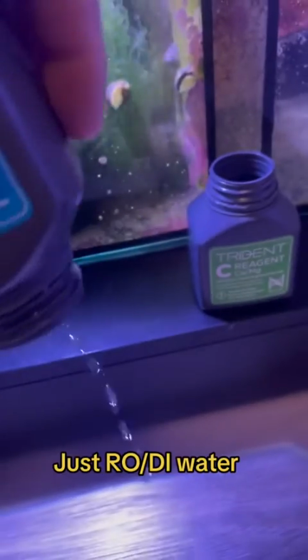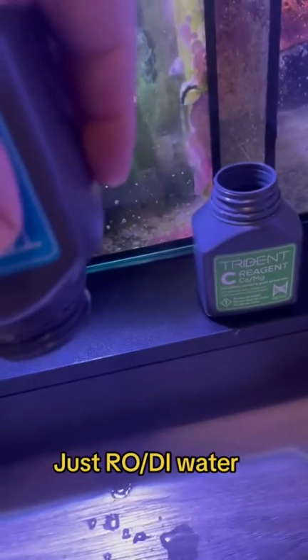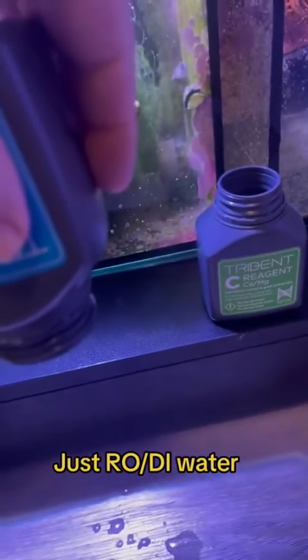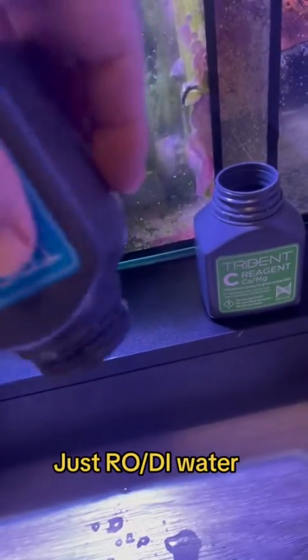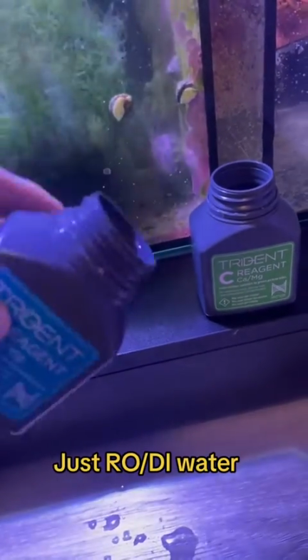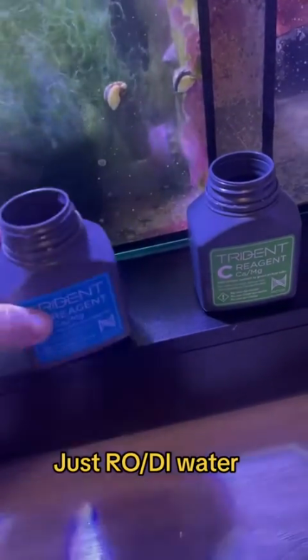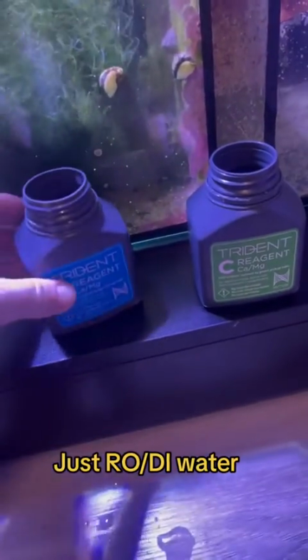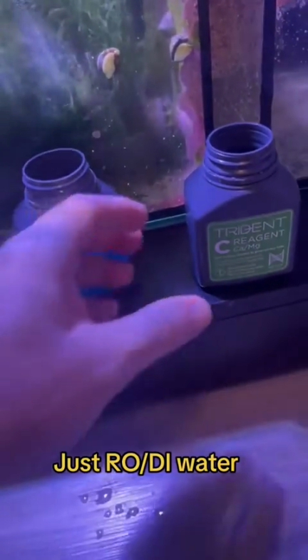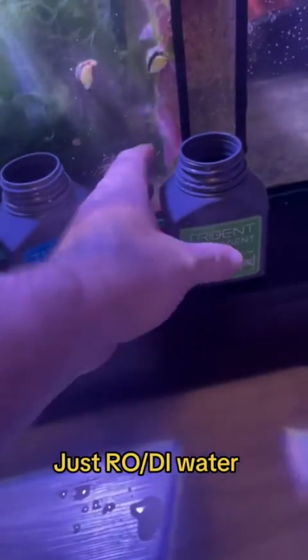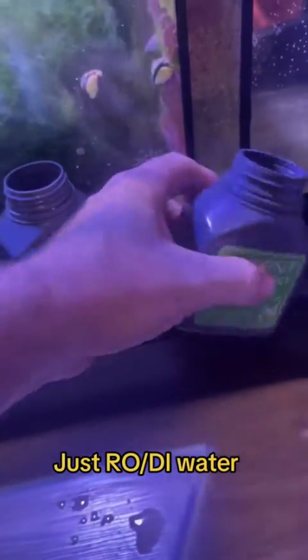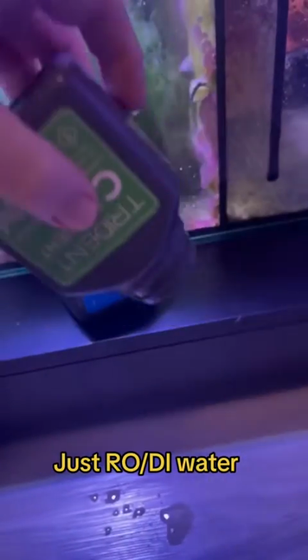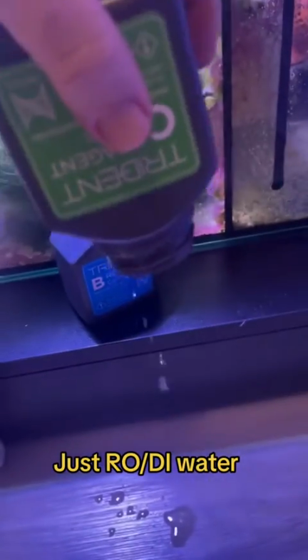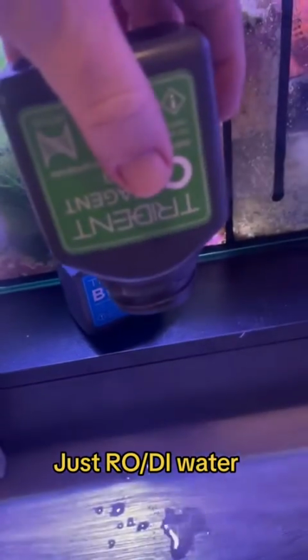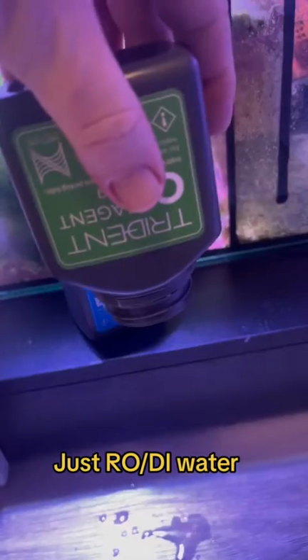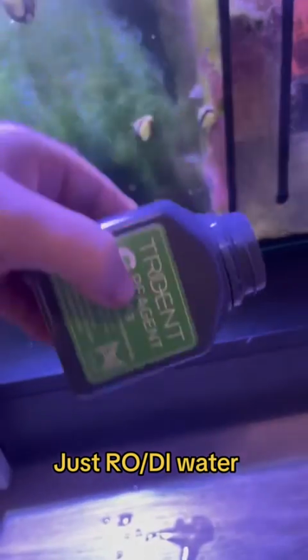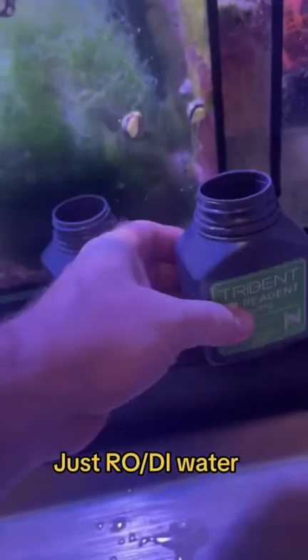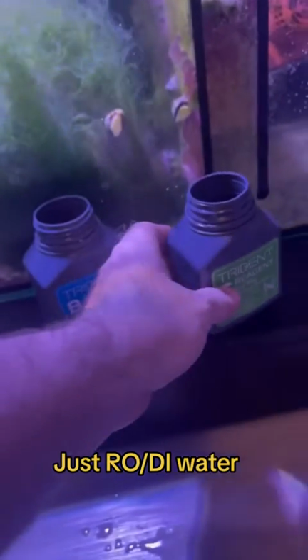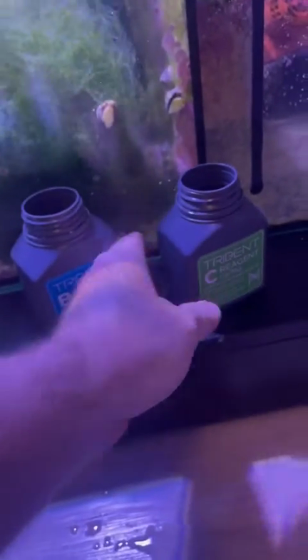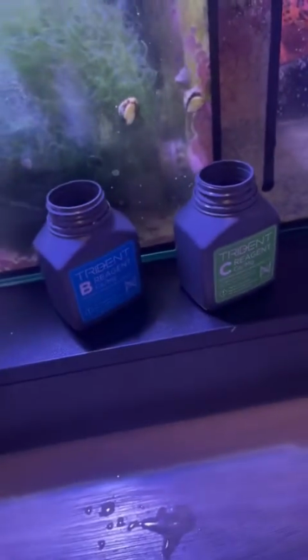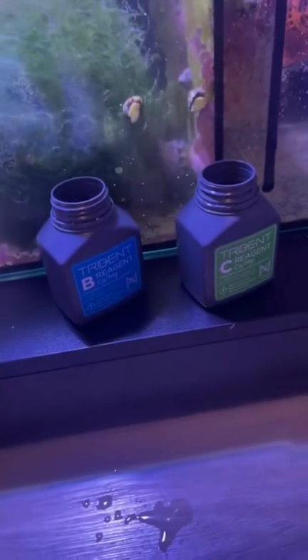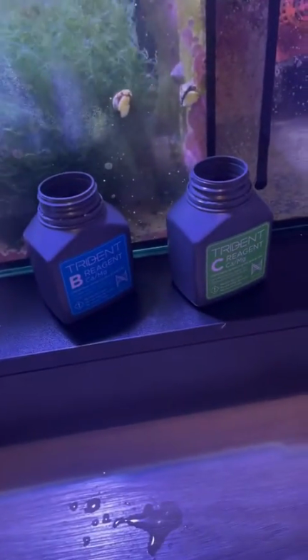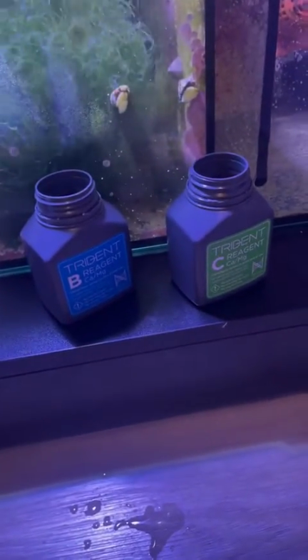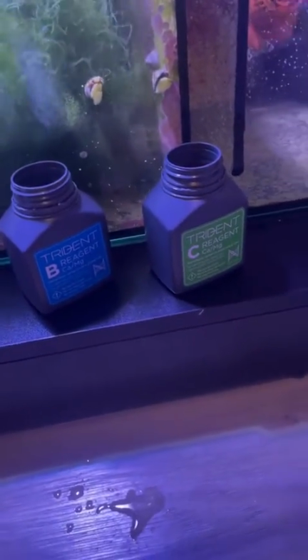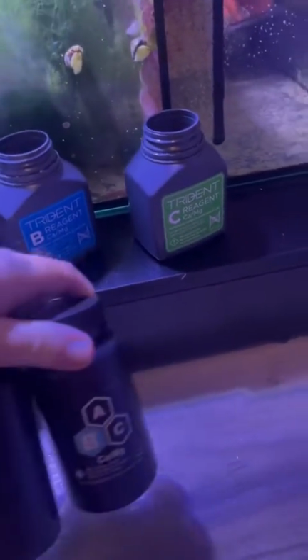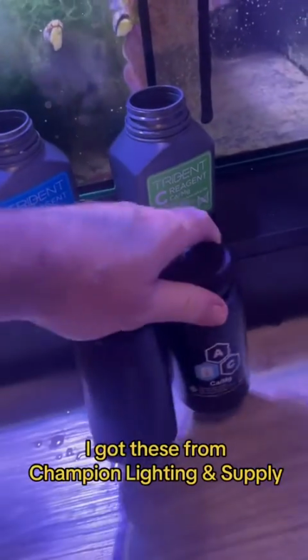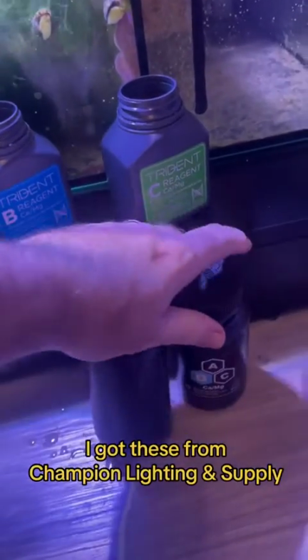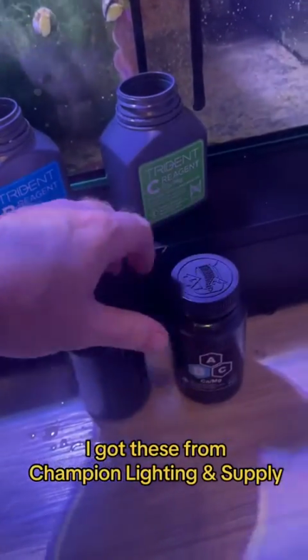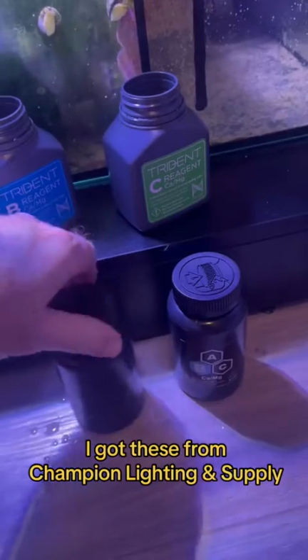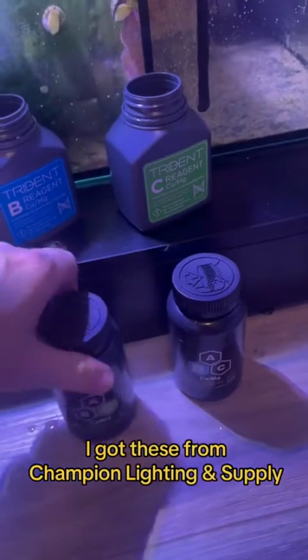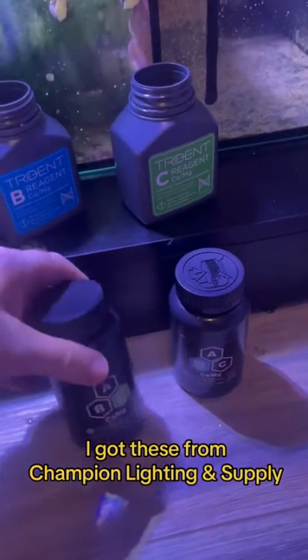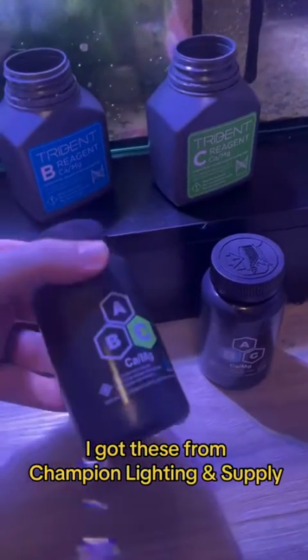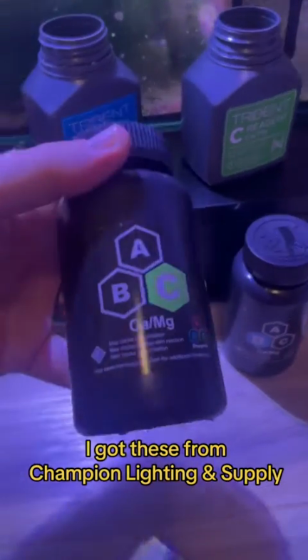I've had my Neptune Triton for well over three years, going on four years now. This is actually the second one that I've had, and I really like how it works. However, the reagents are sometimes difficult to get, and they're expensive.